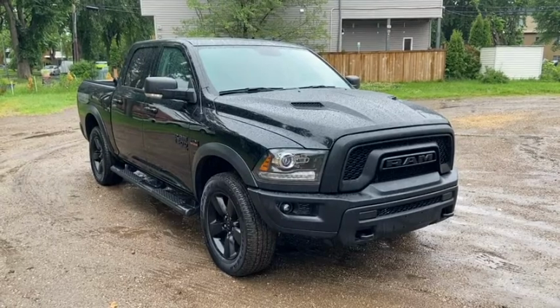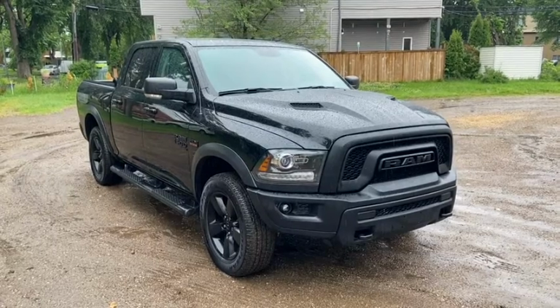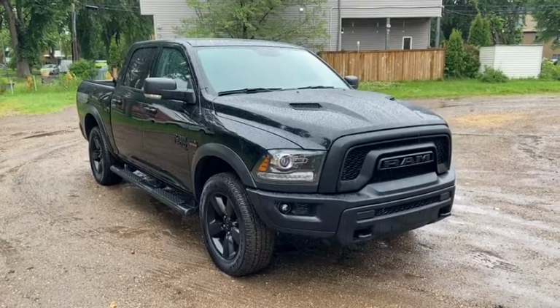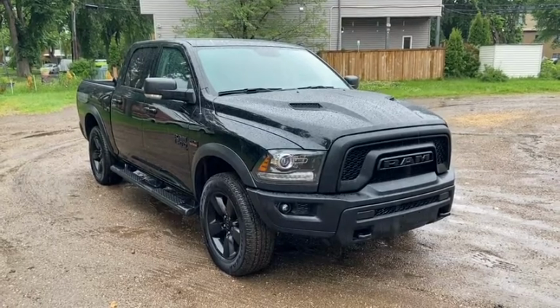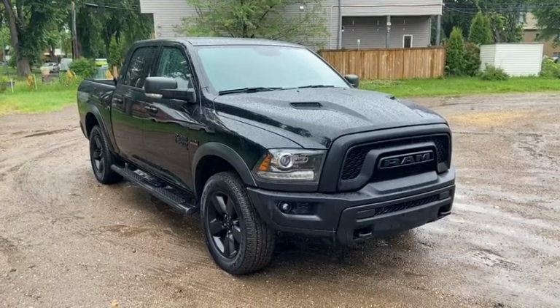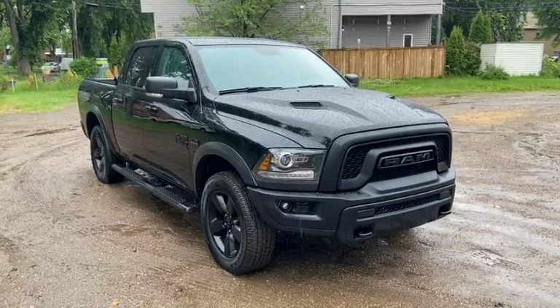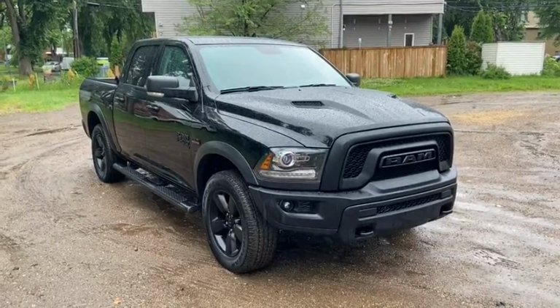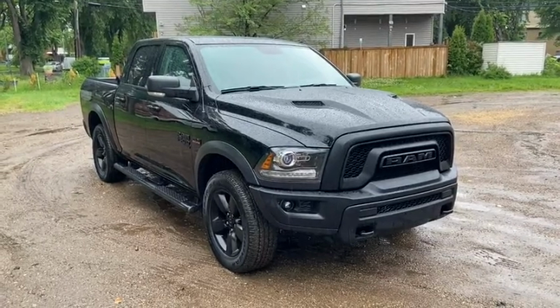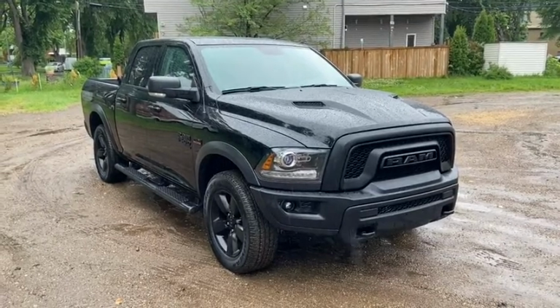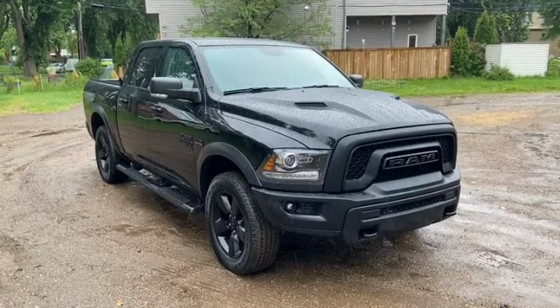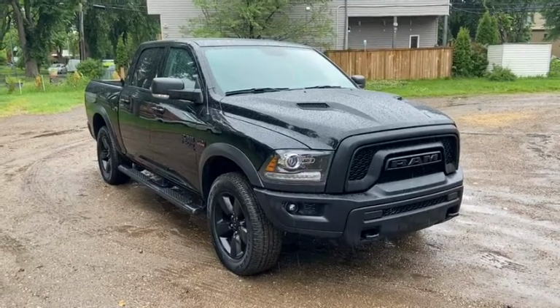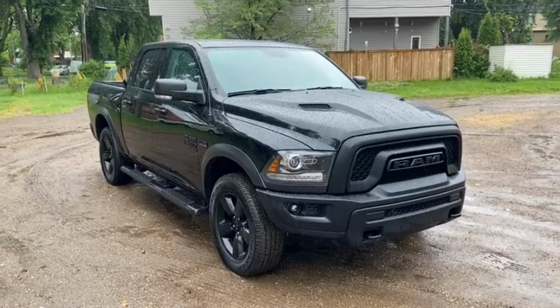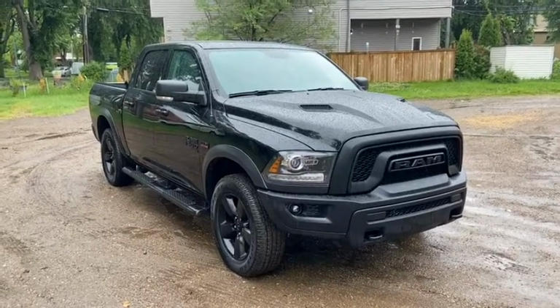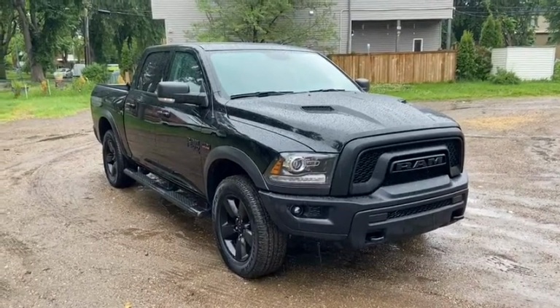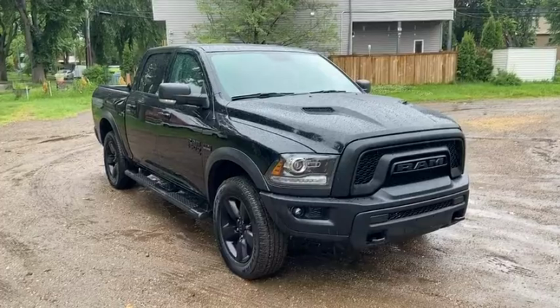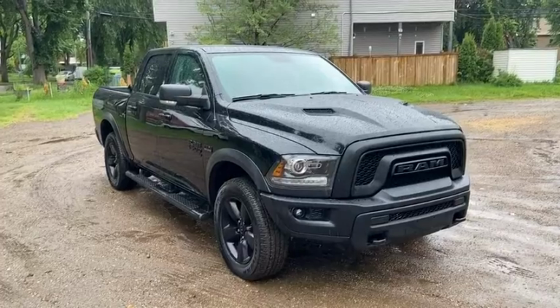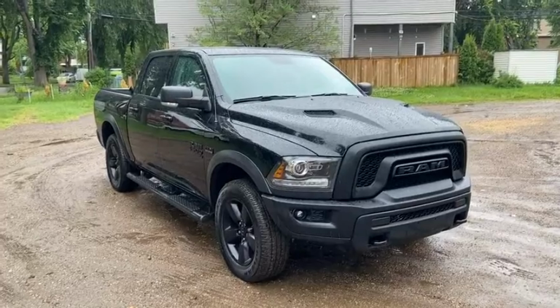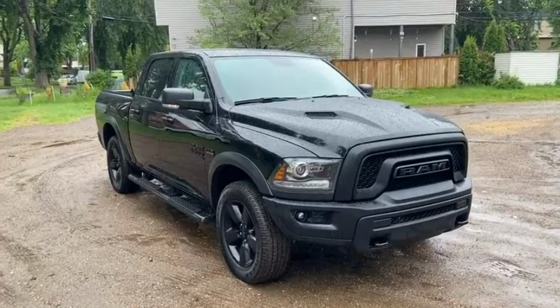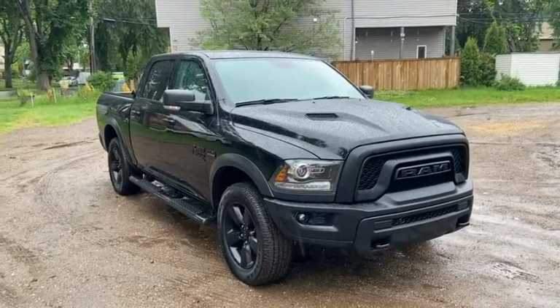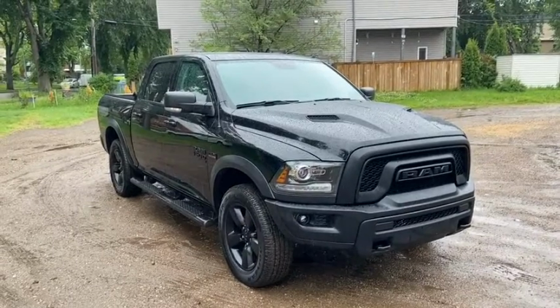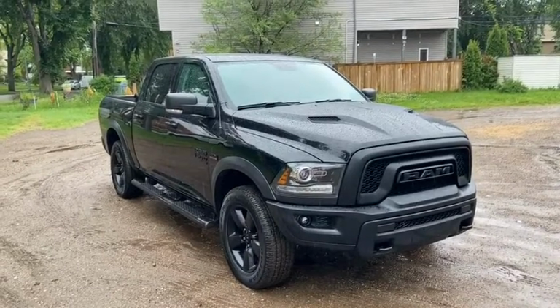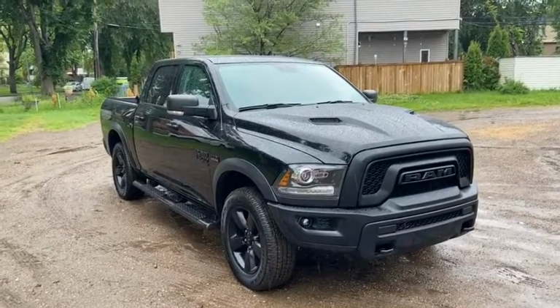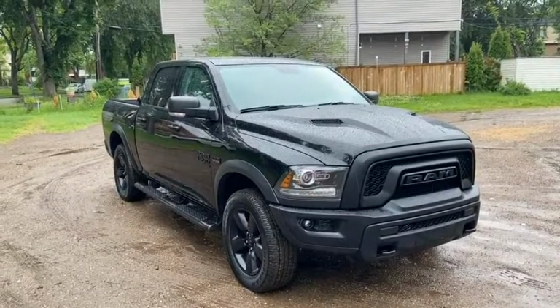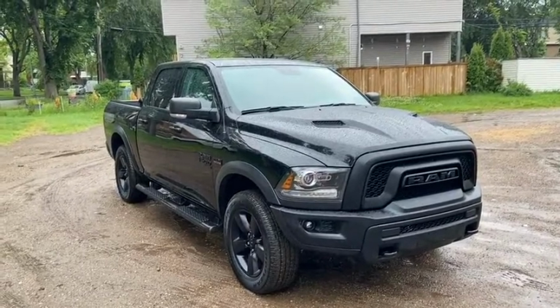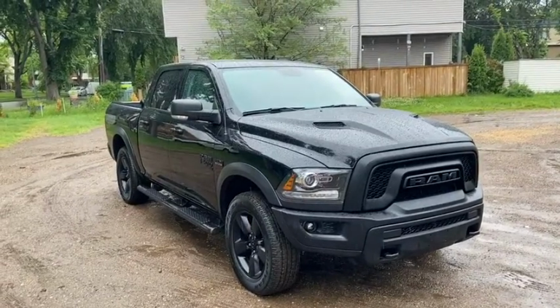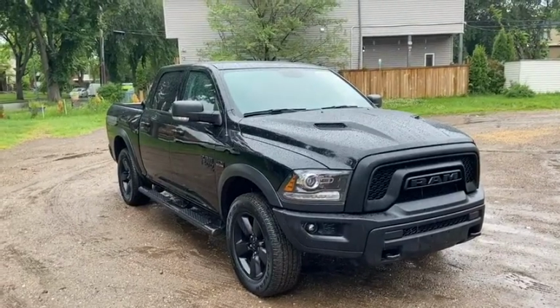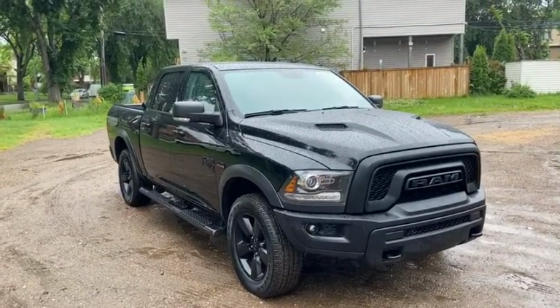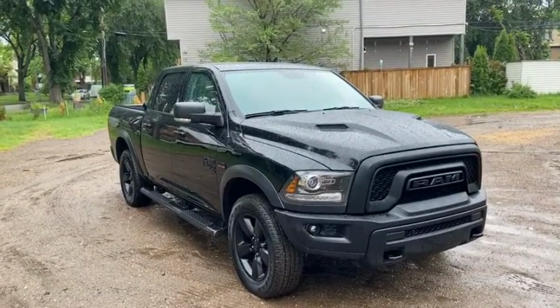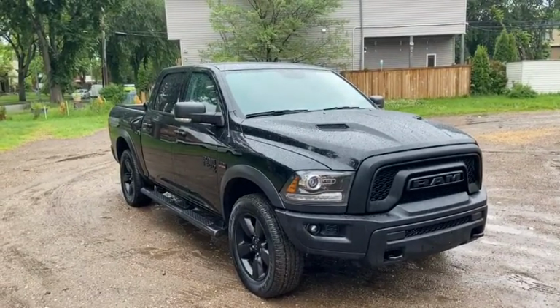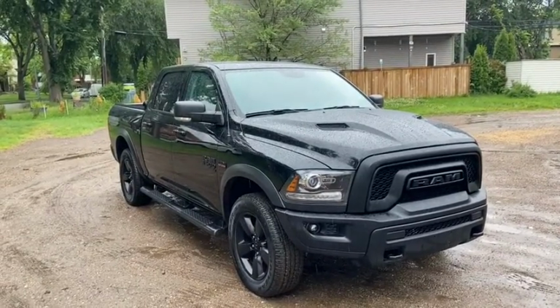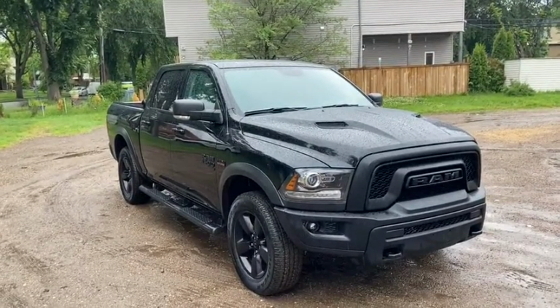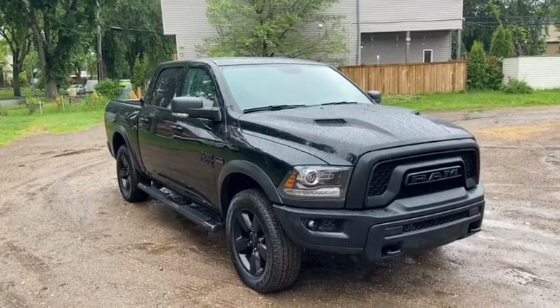Hey it's Lindsay again at Waterloo Ford Lincoln. Today I'm showing you this pre-owned 2019 Ram 1500 Warlock in black.